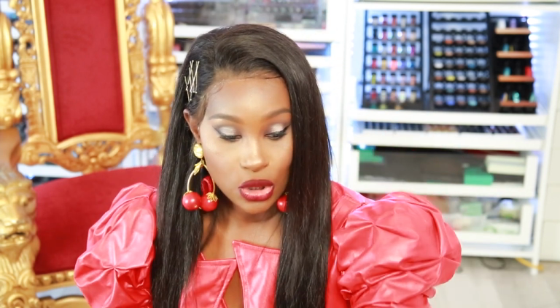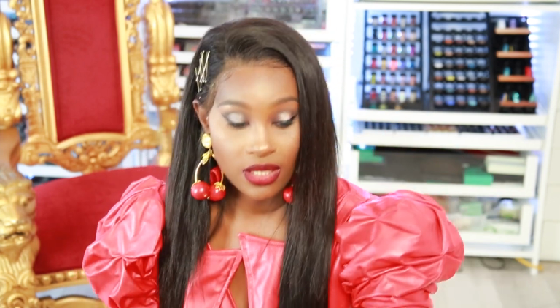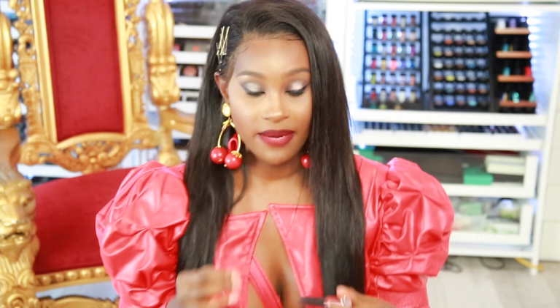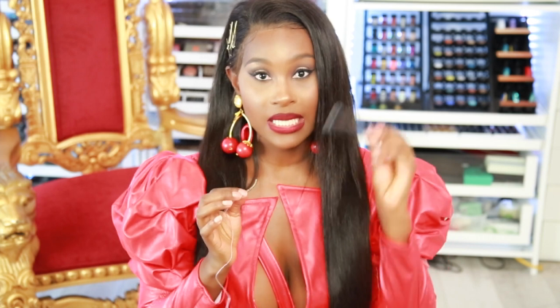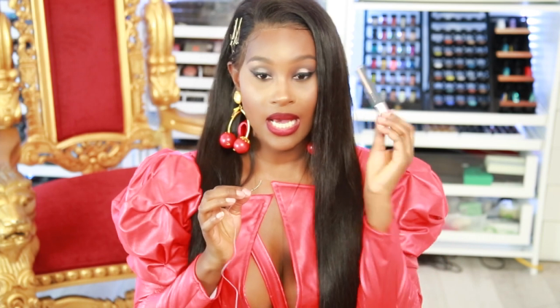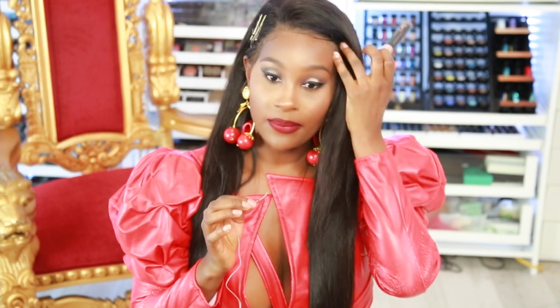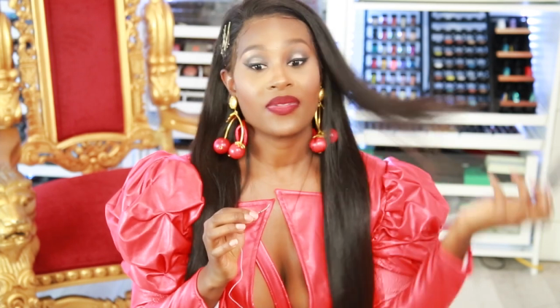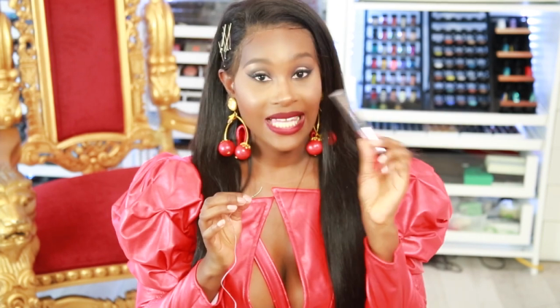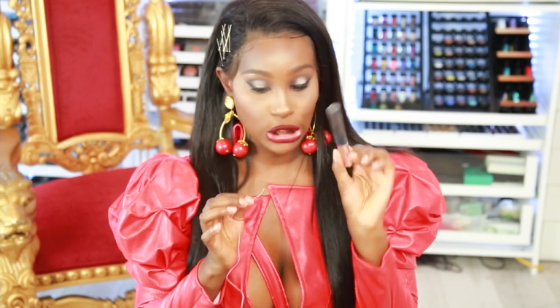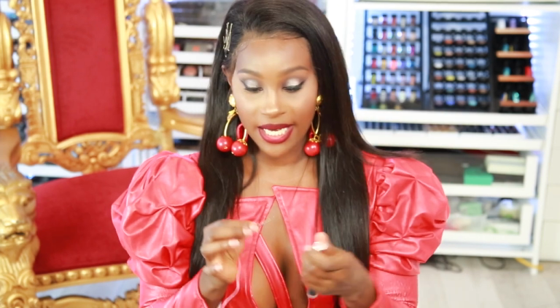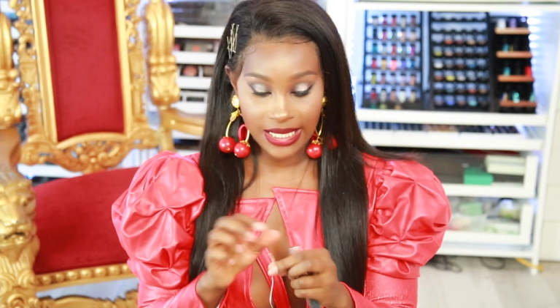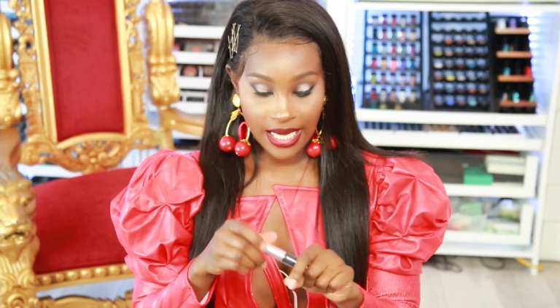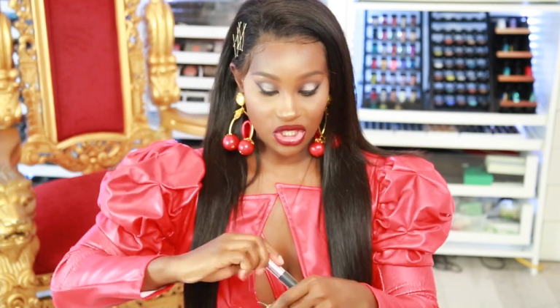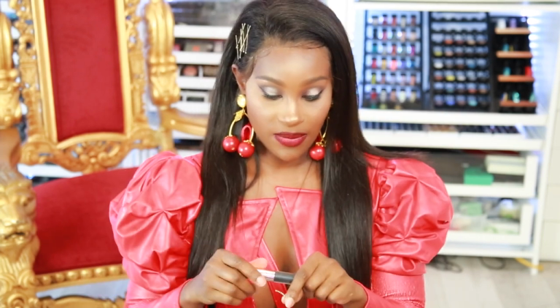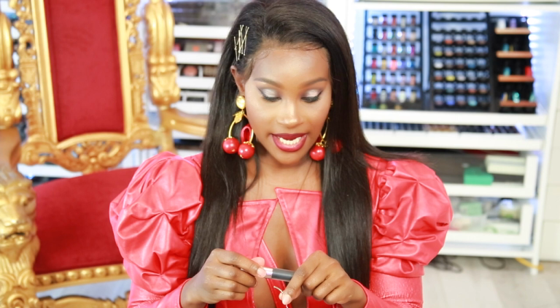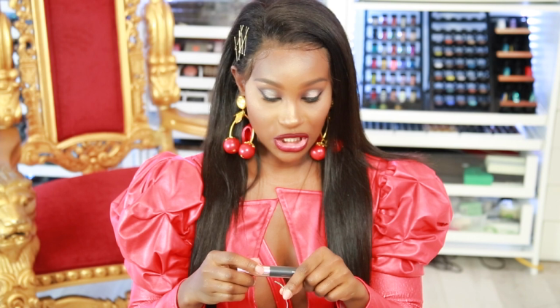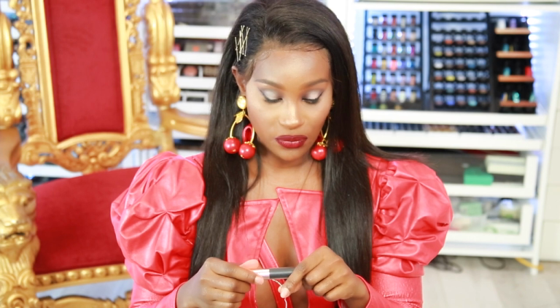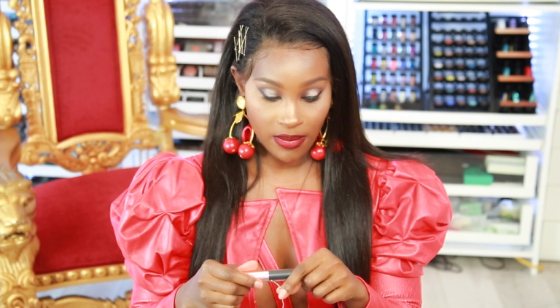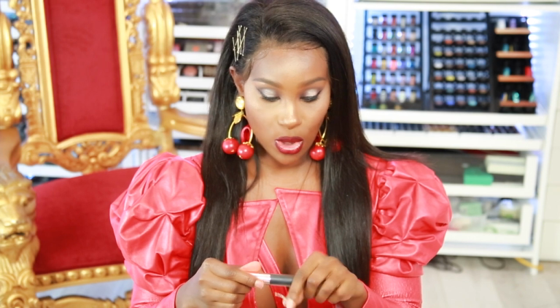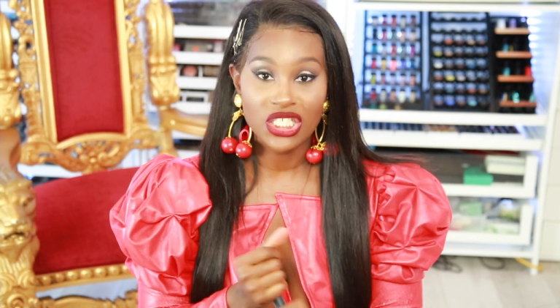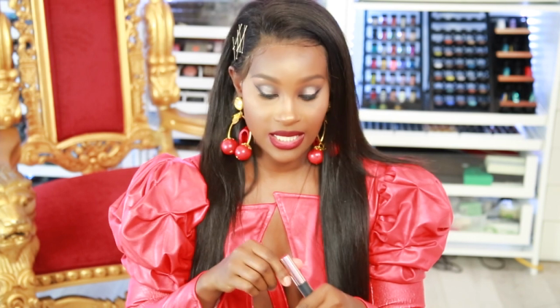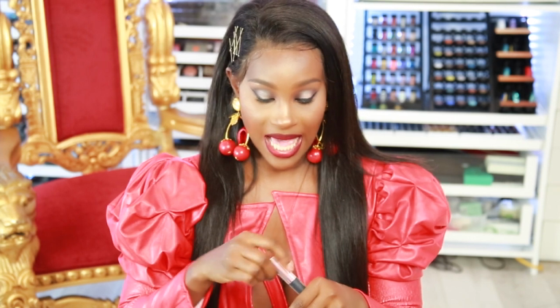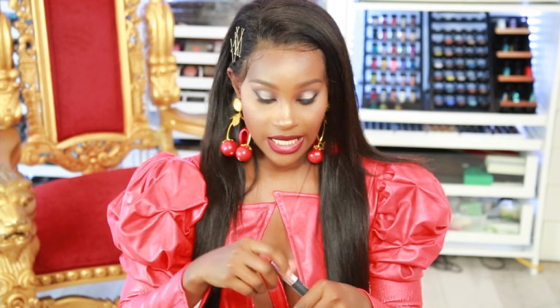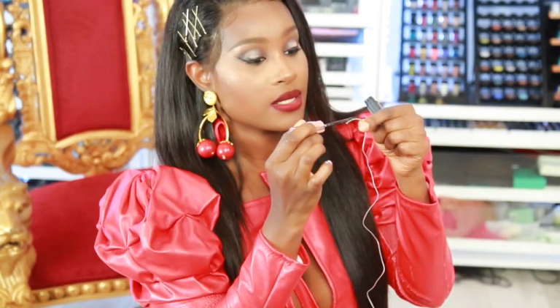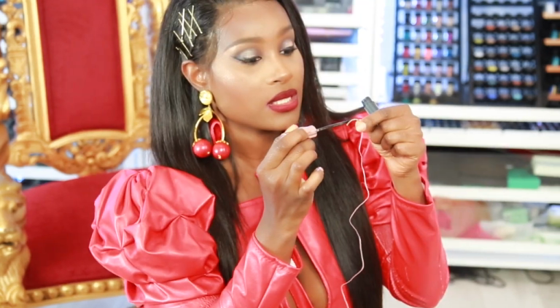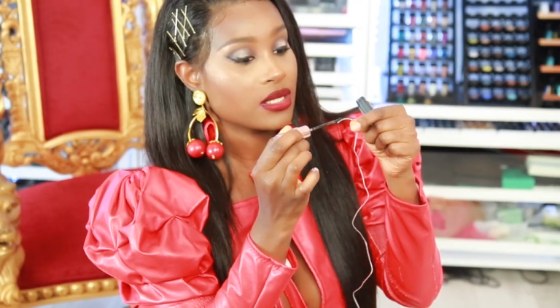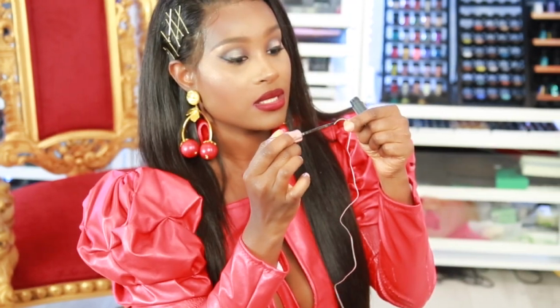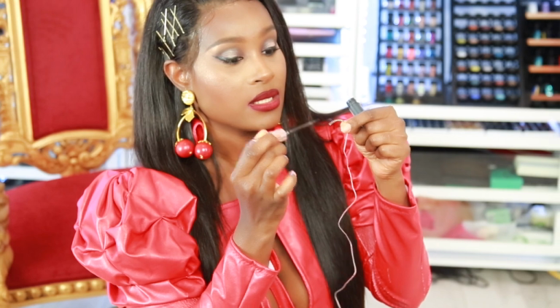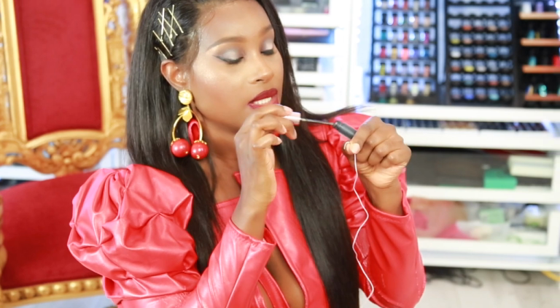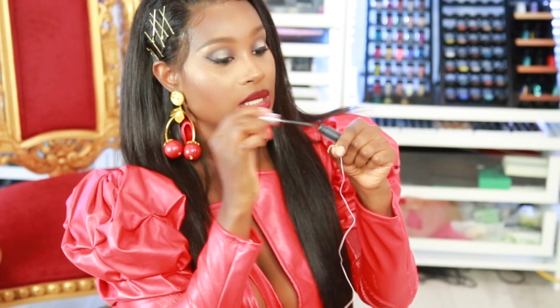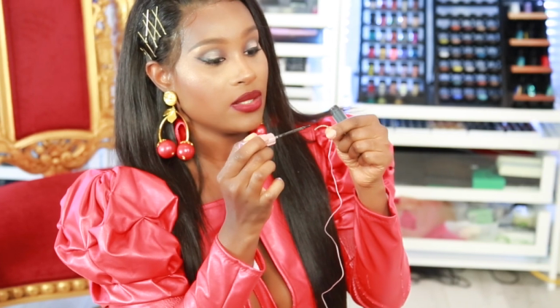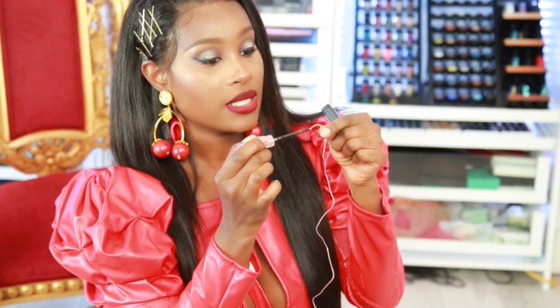I'm going to go ahead and put some eyelash glue on it. I'm just using my lash glue from Velour Lashes in the black color, so I'm just going to put a little bit on here.